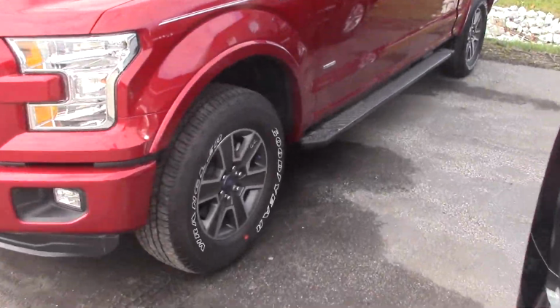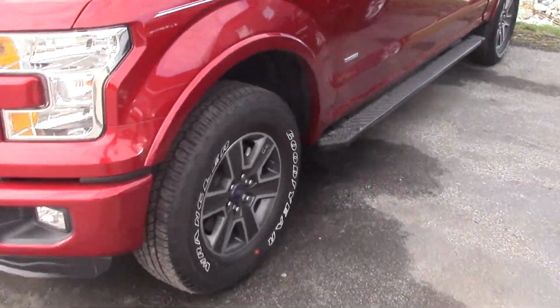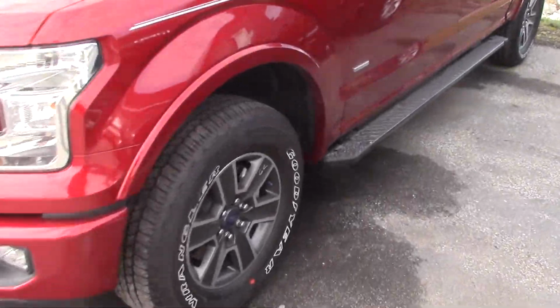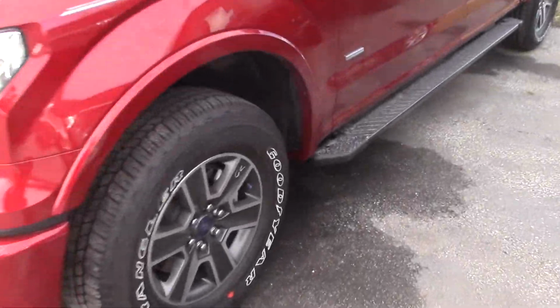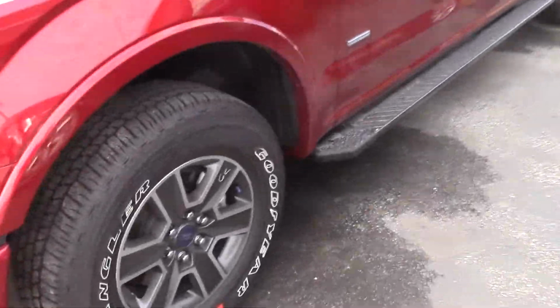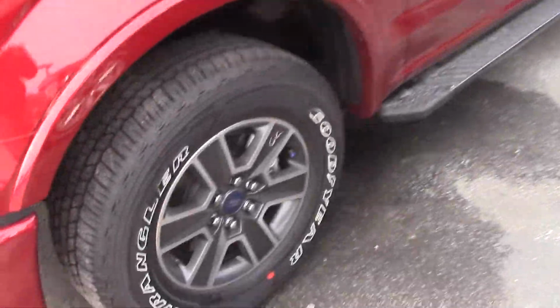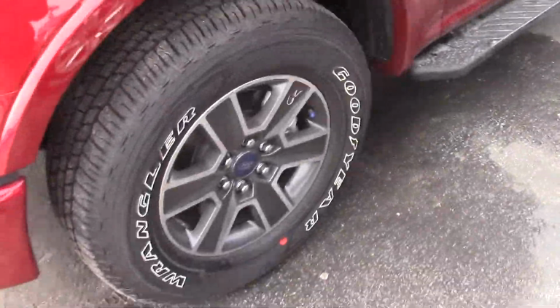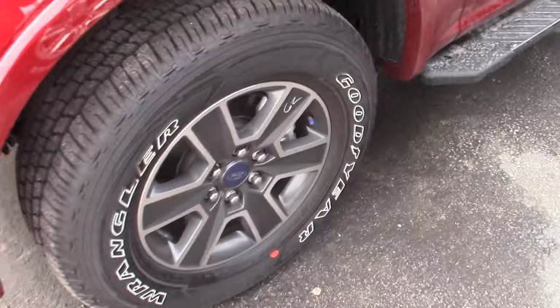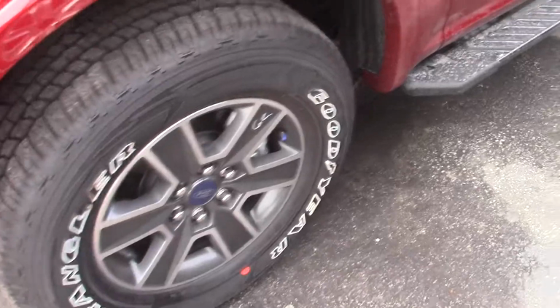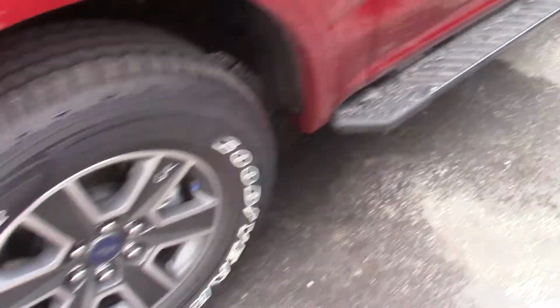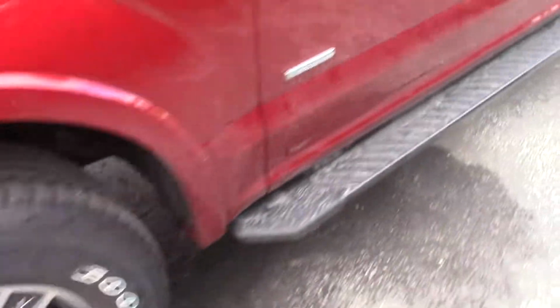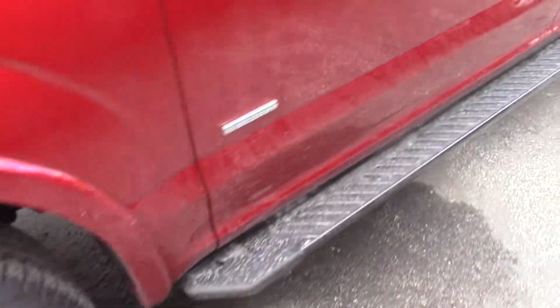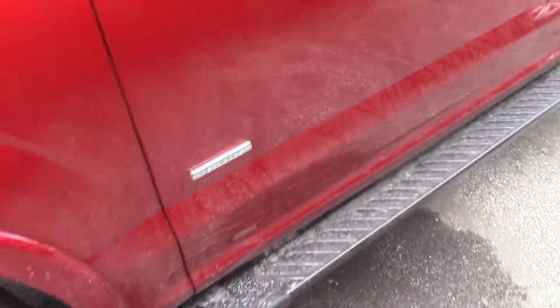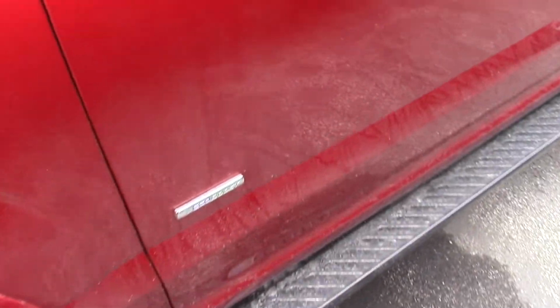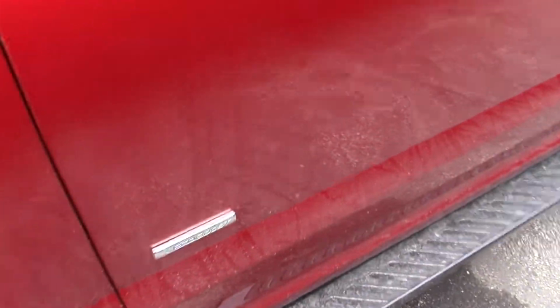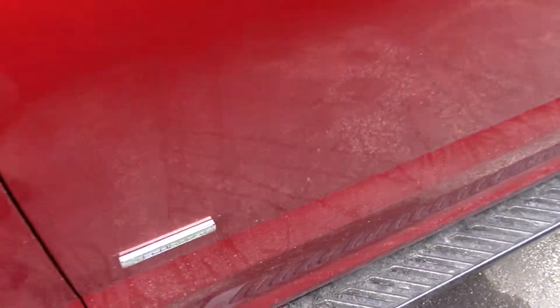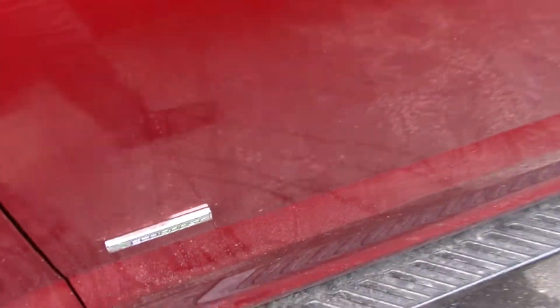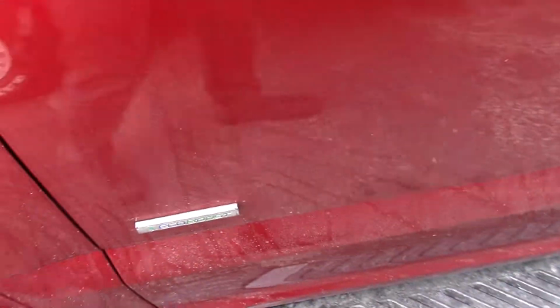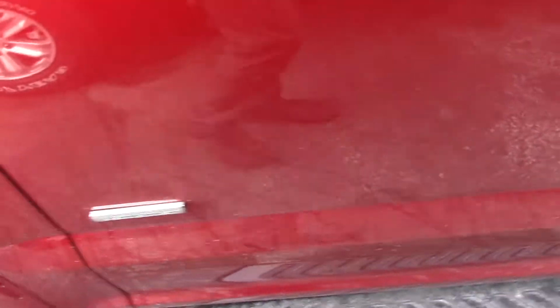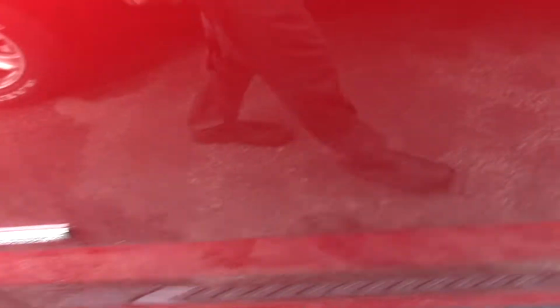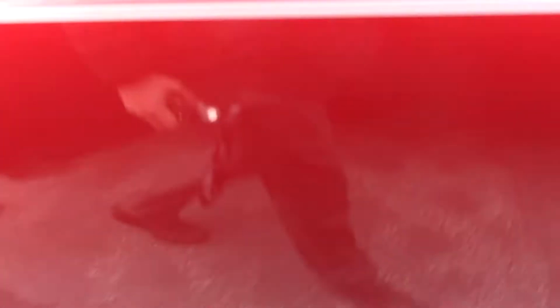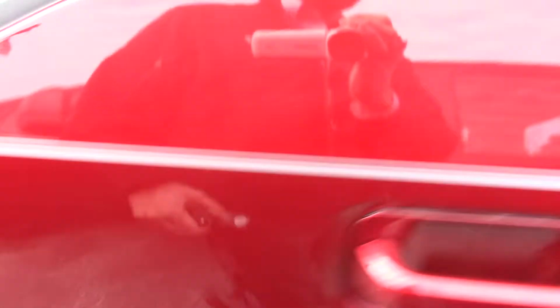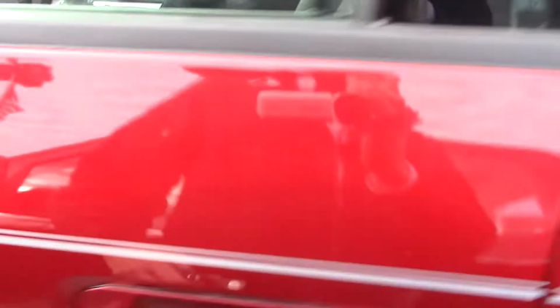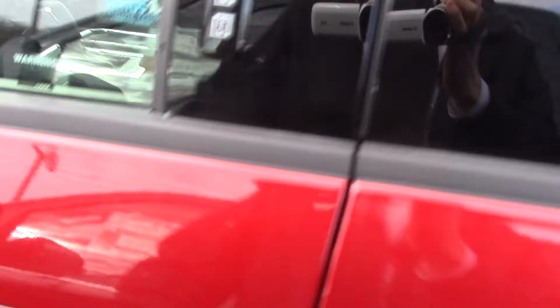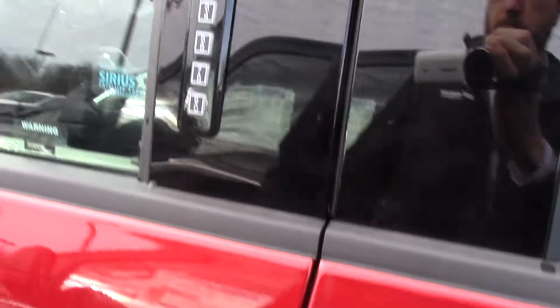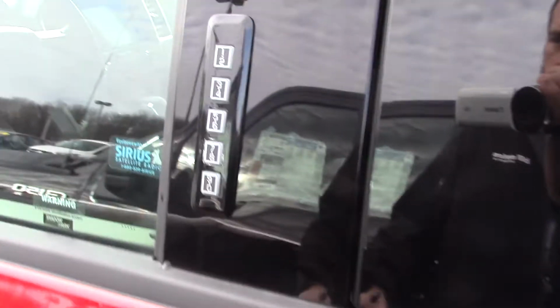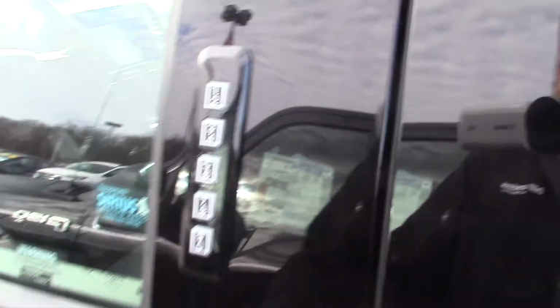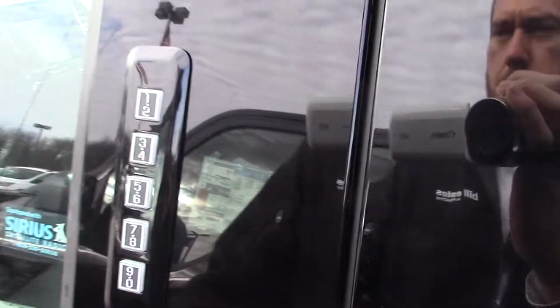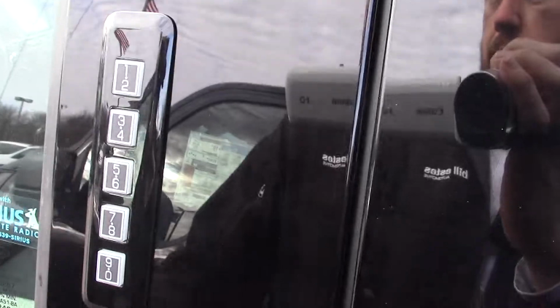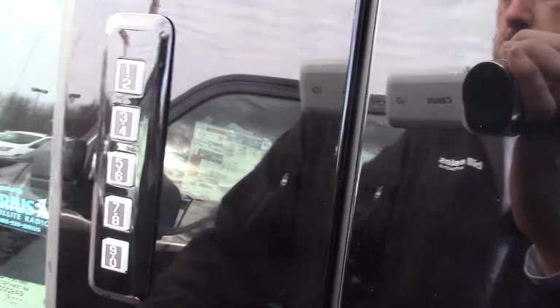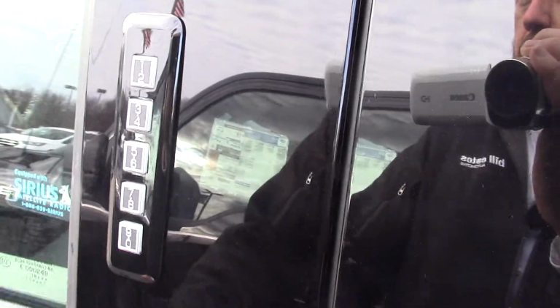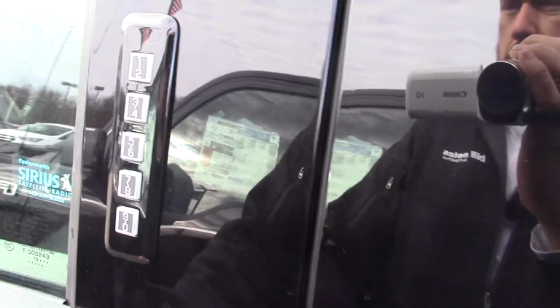It does have a sport package, 2.7 EcoBoost, and a keyless entry keypad on the side of the door.